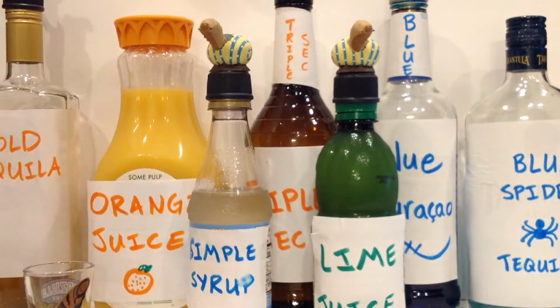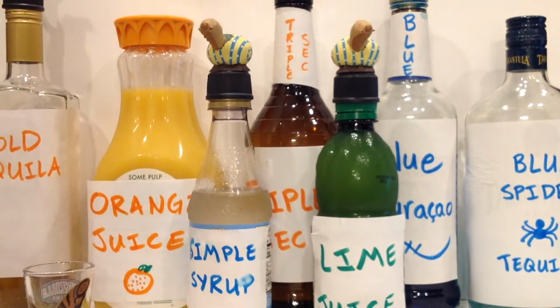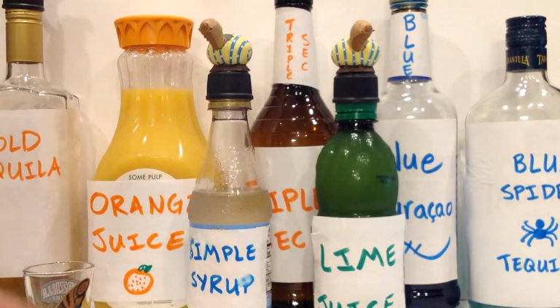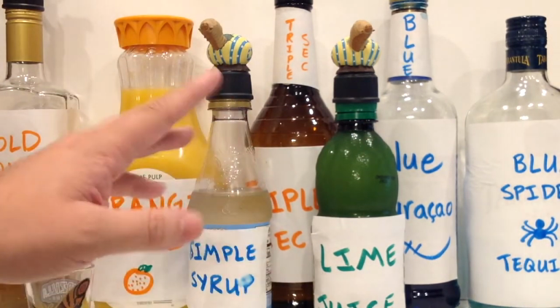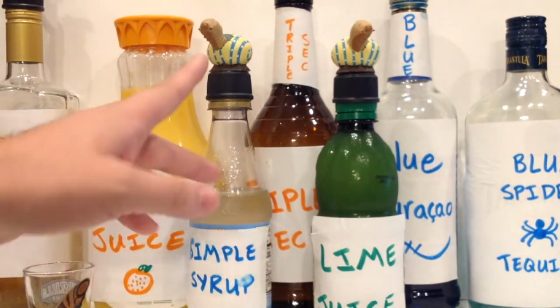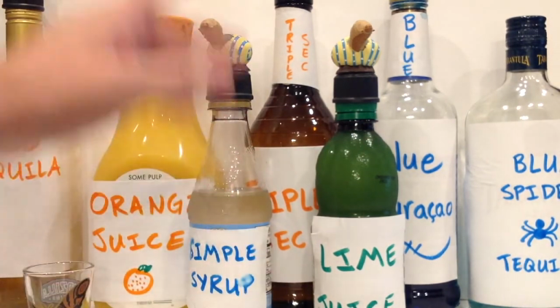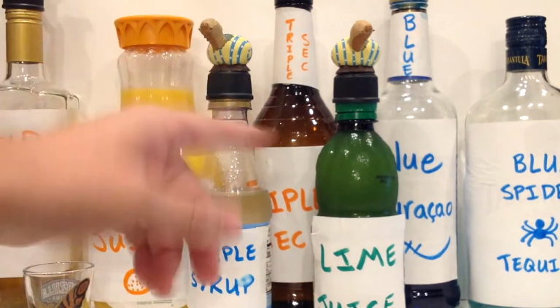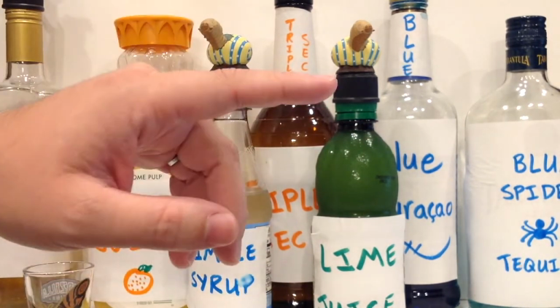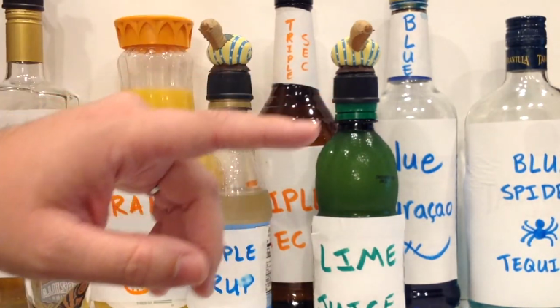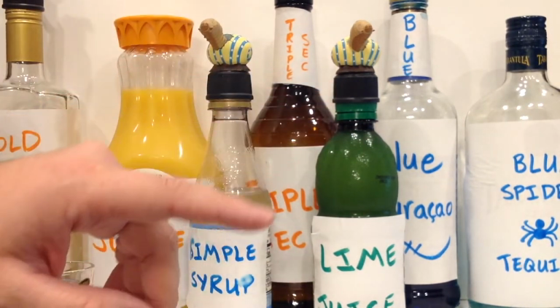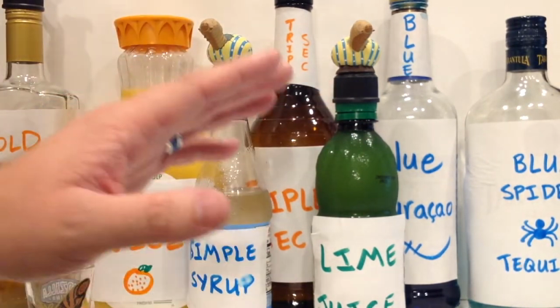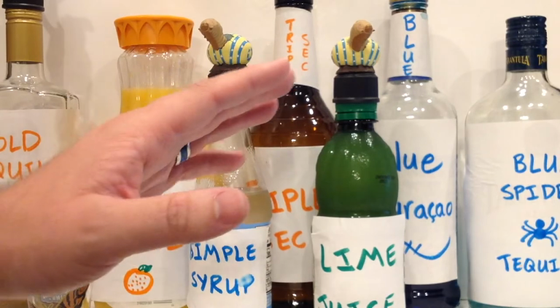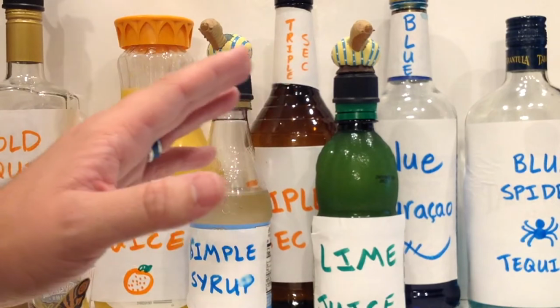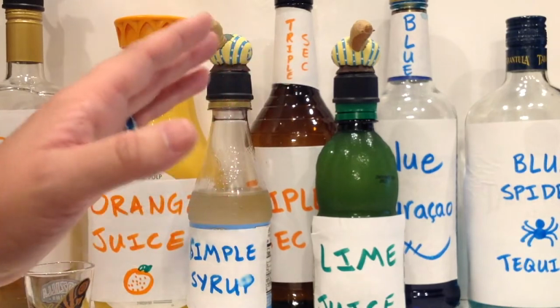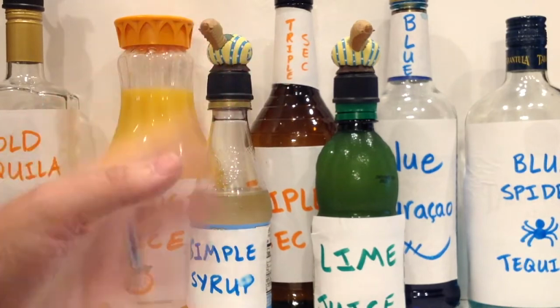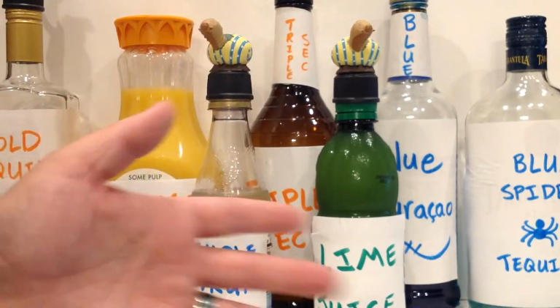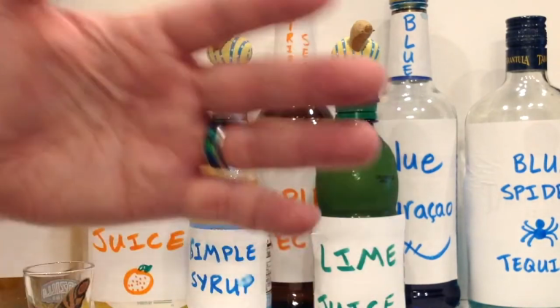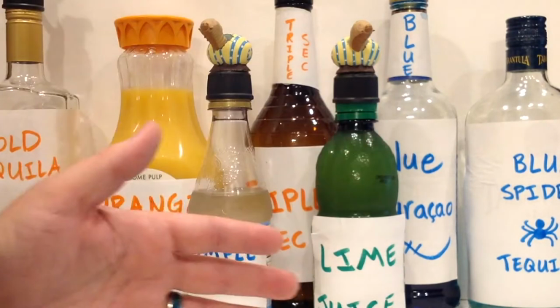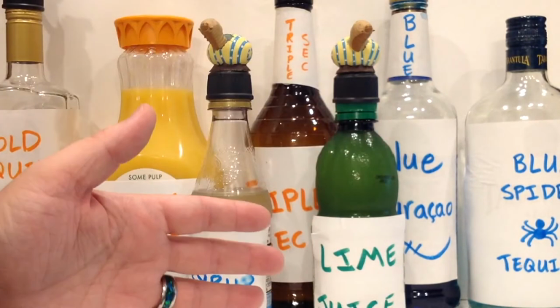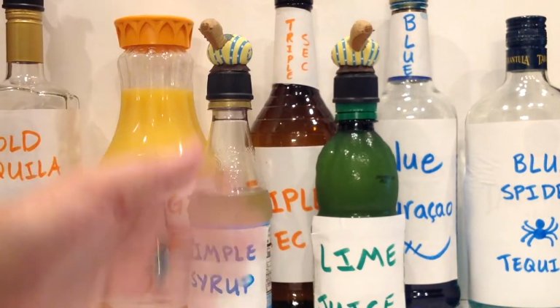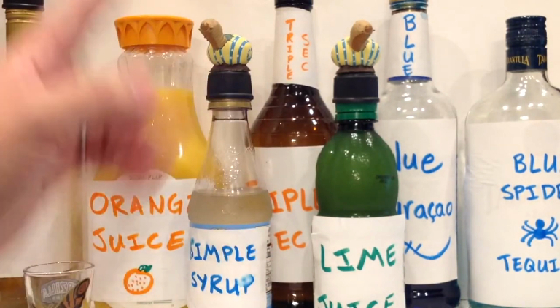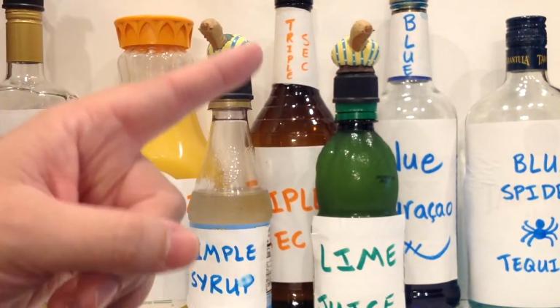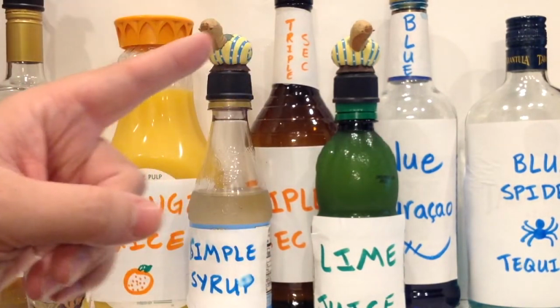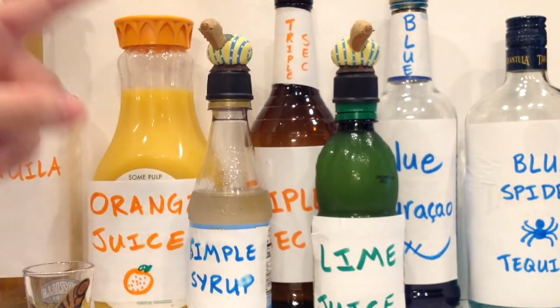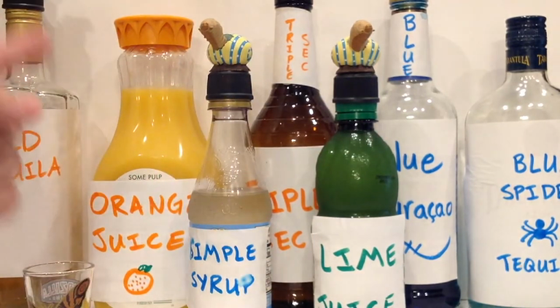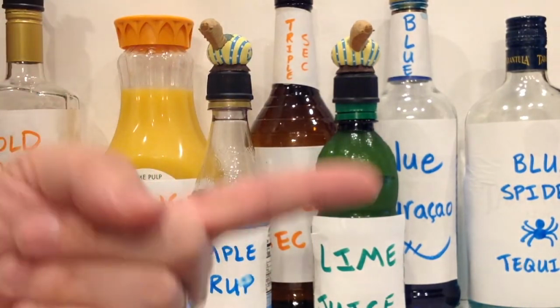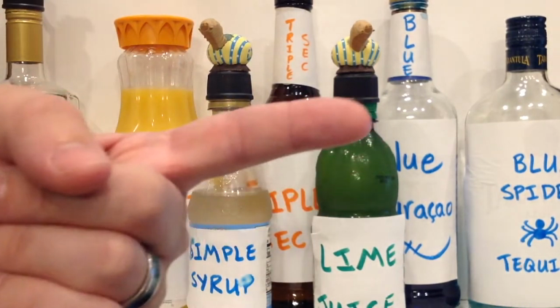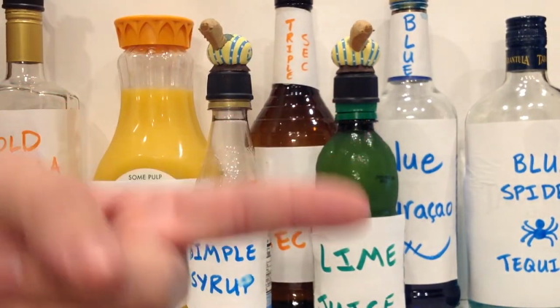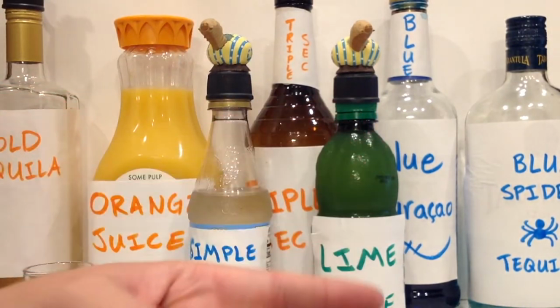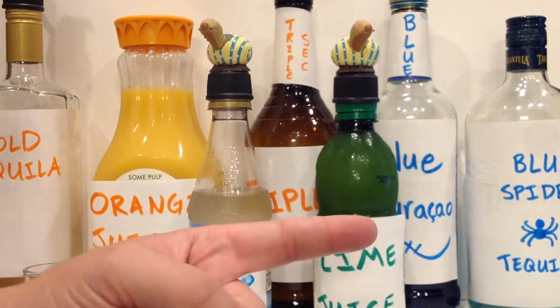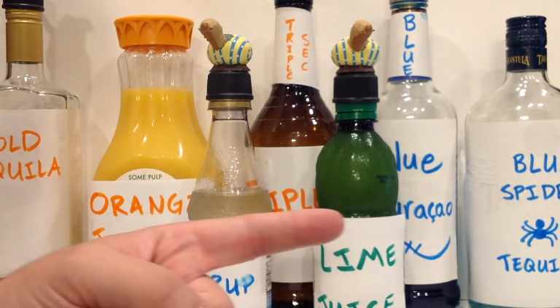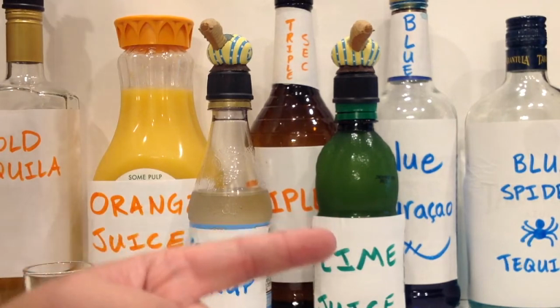Today I've got a Mothra Egg blended margarita for you. I don't normally make blended drinks because I get killer brain freeze, but luckily my wife is here and she loves blended margaritas, so that all works out.